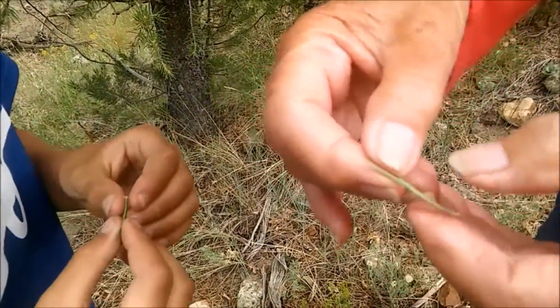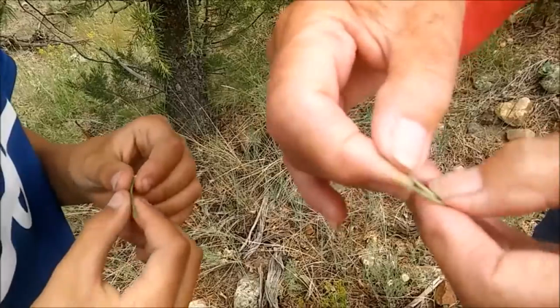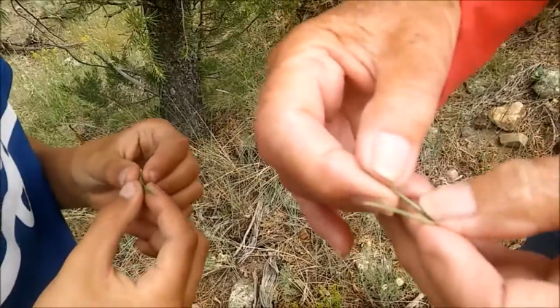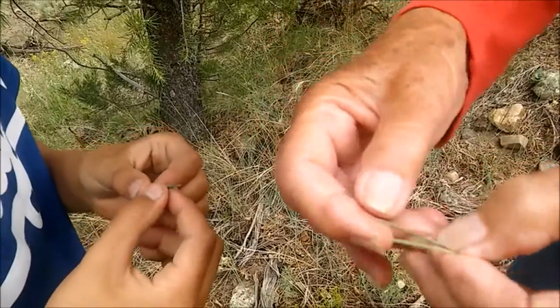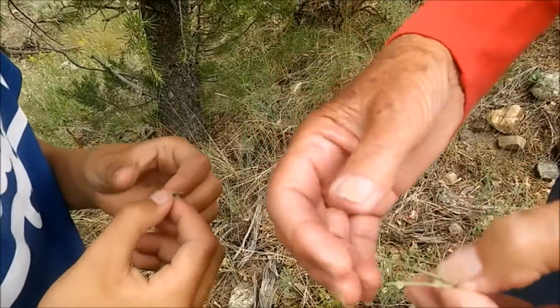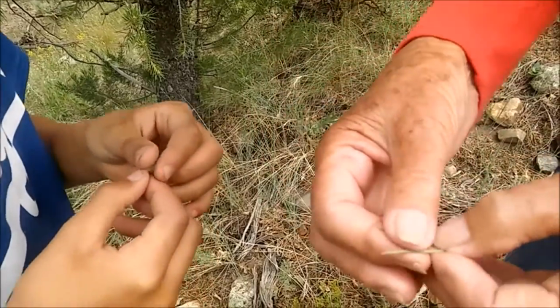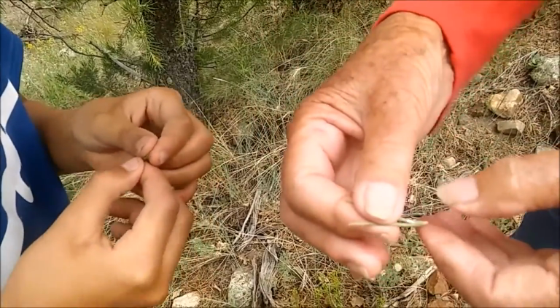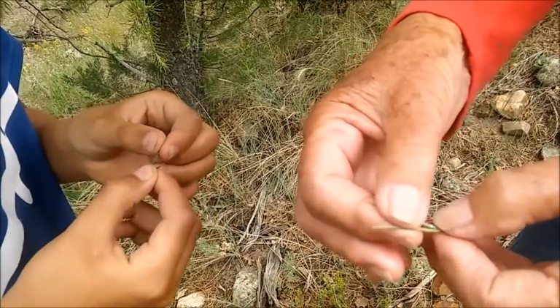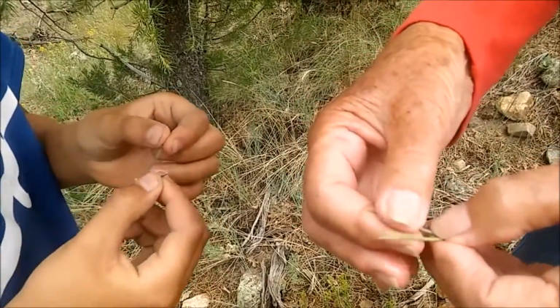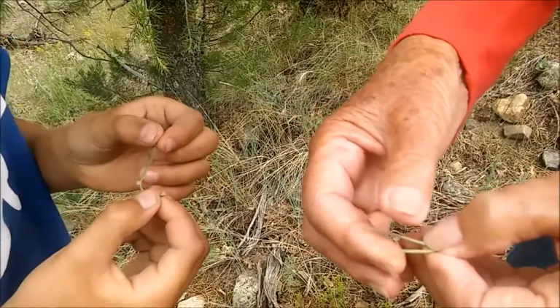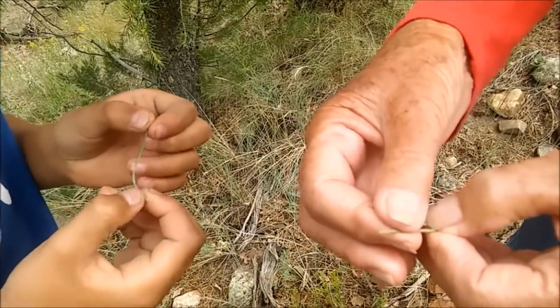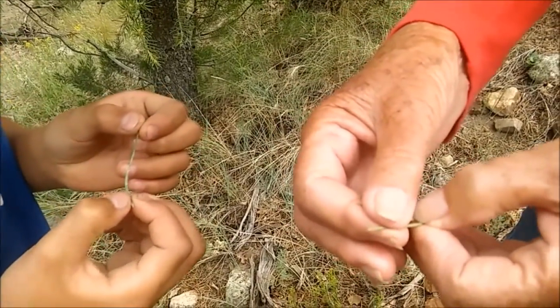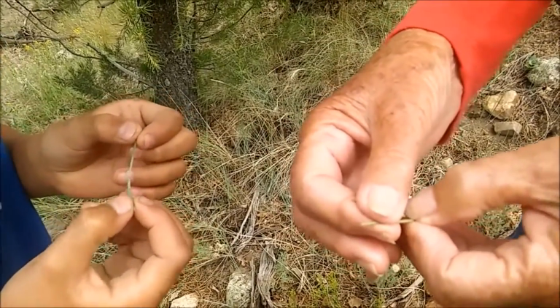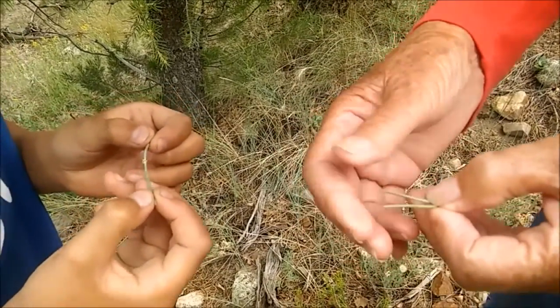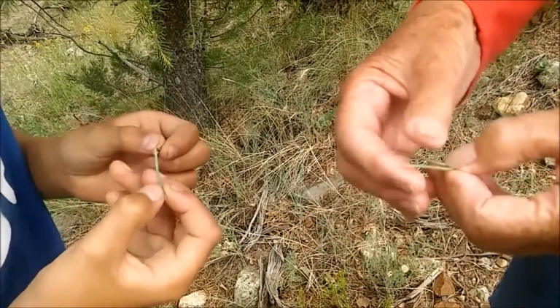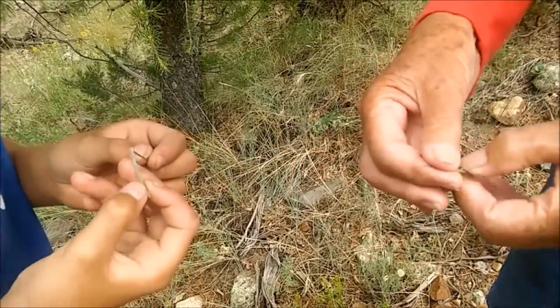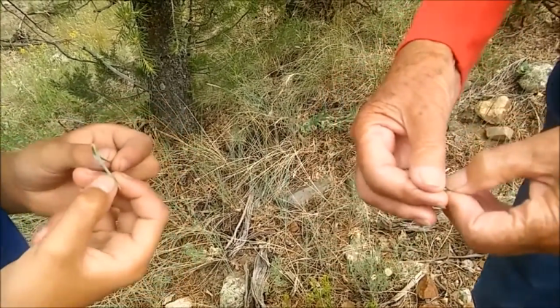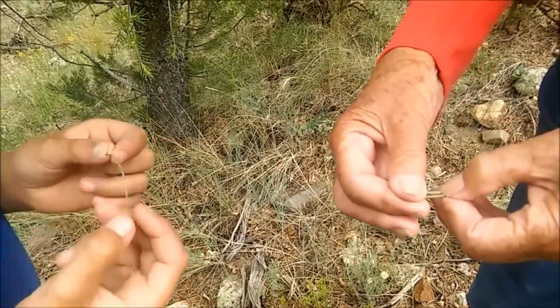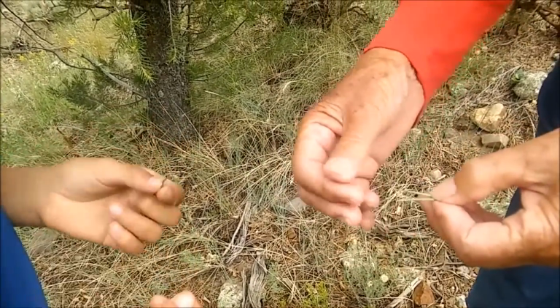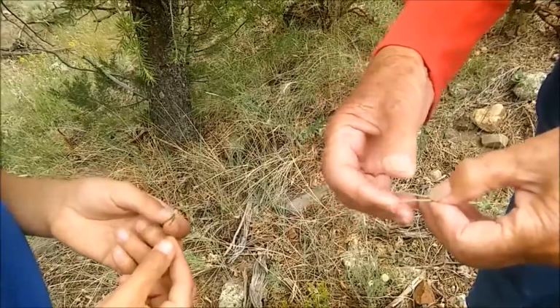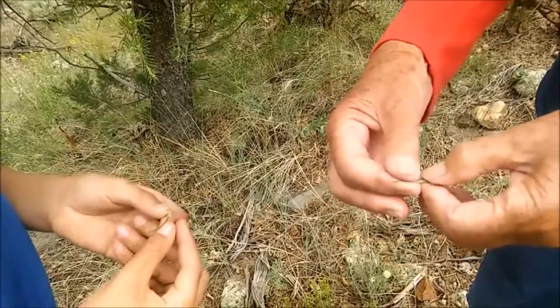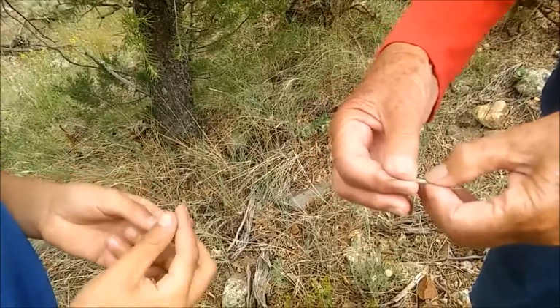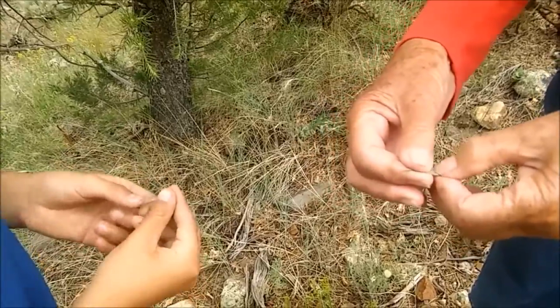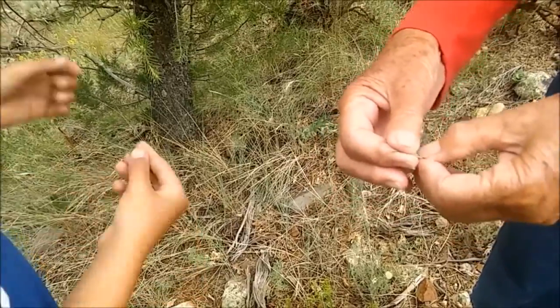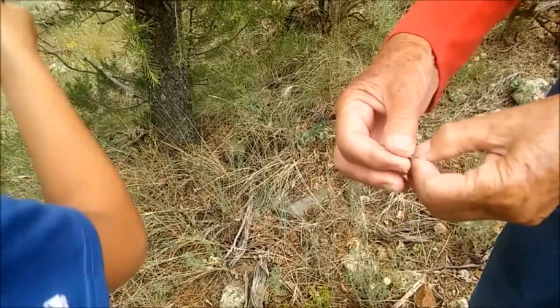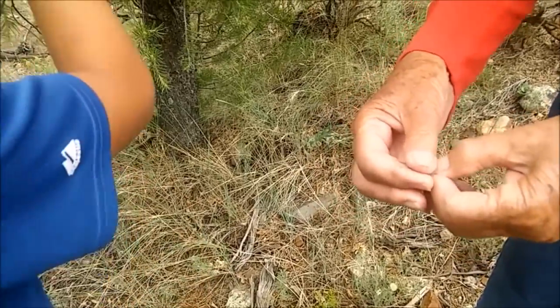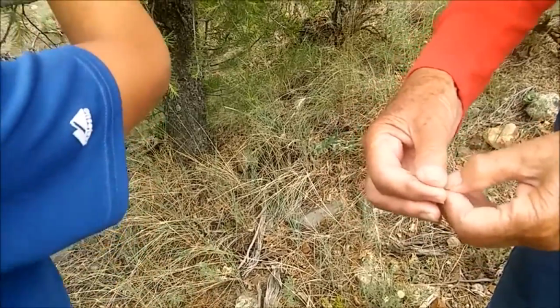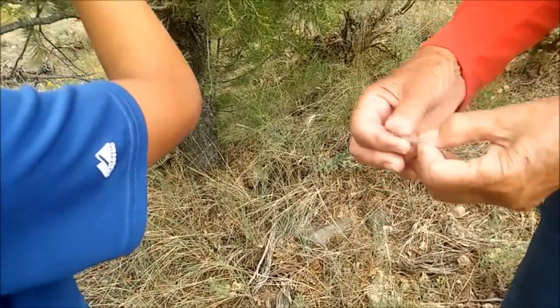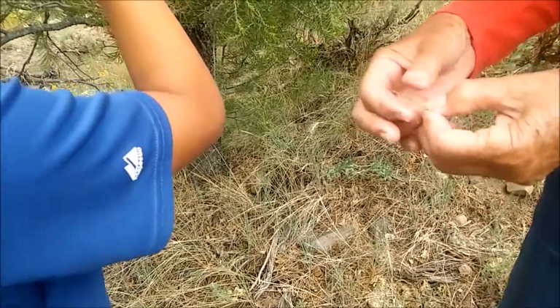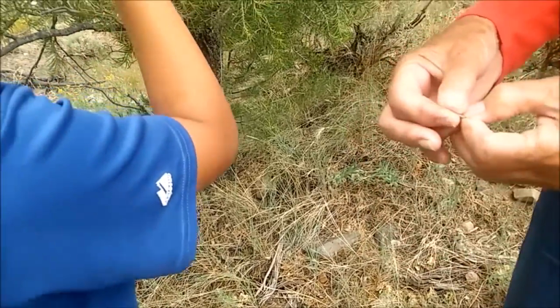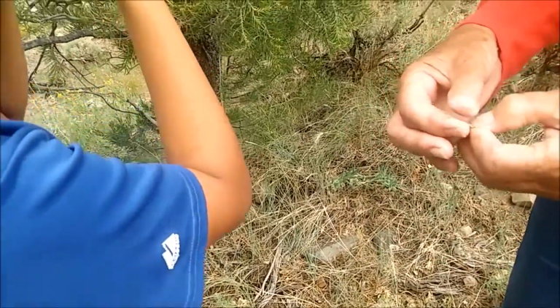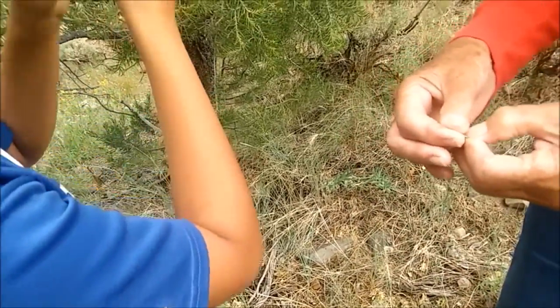Pinyon pines always have two needles in the bundle, whereas some other pines might have three or five needles in a bundle.